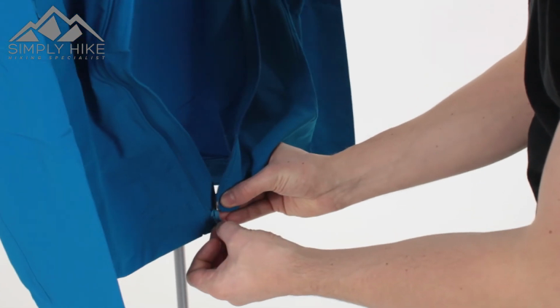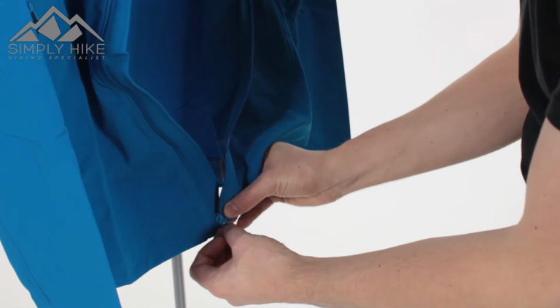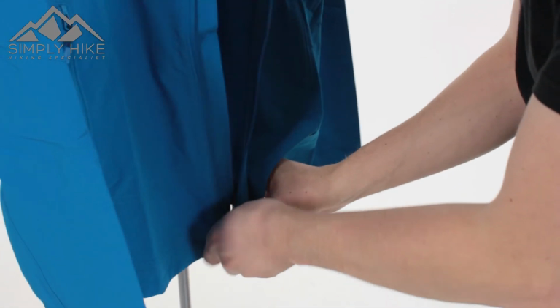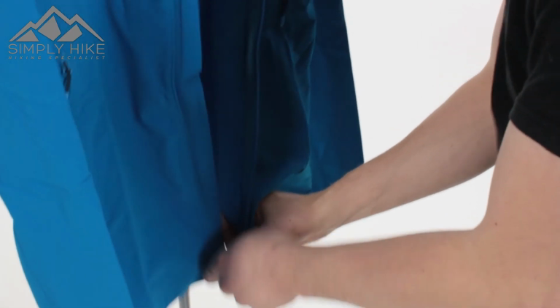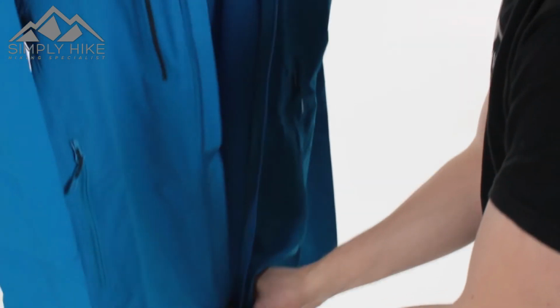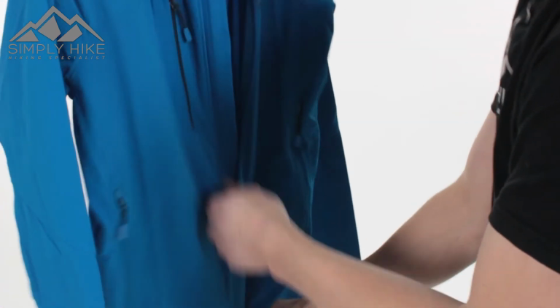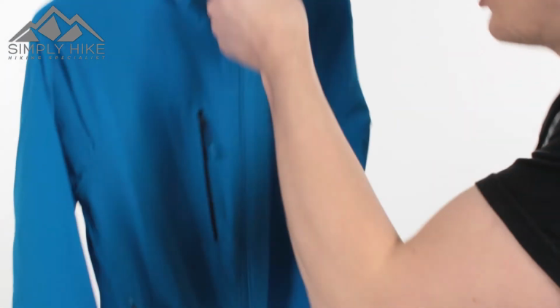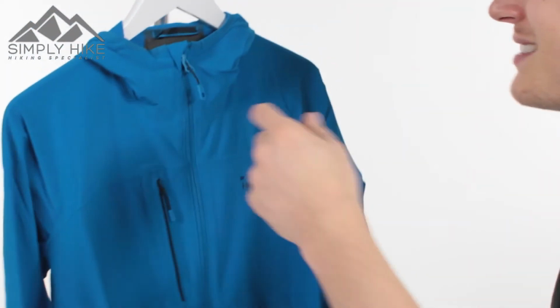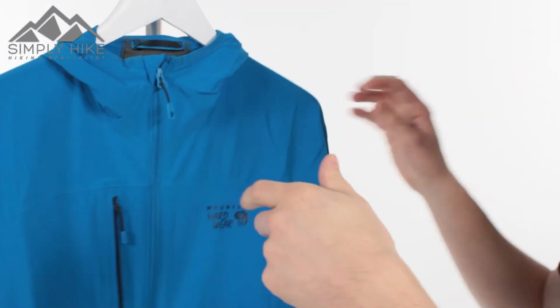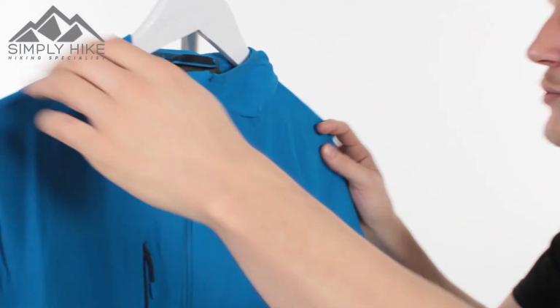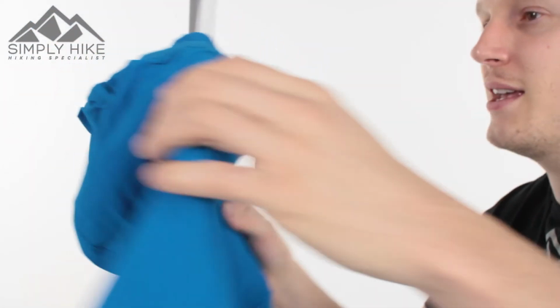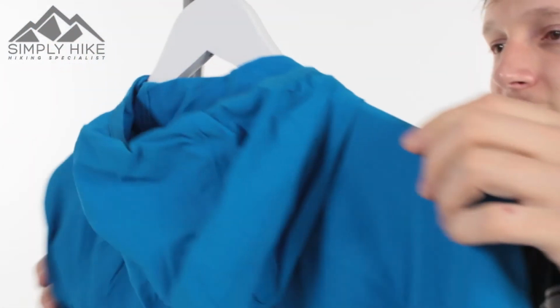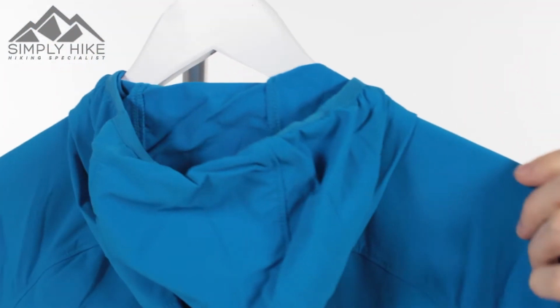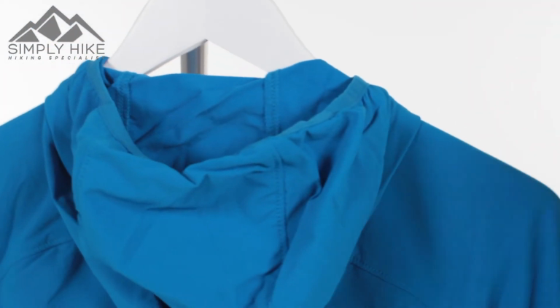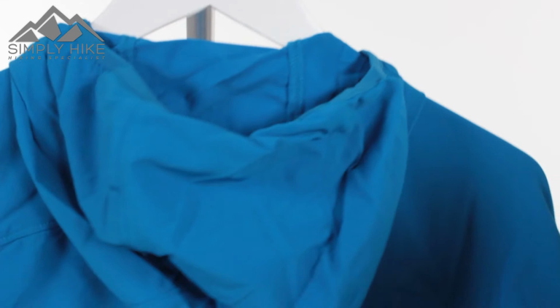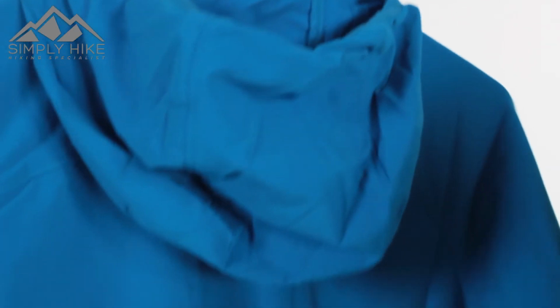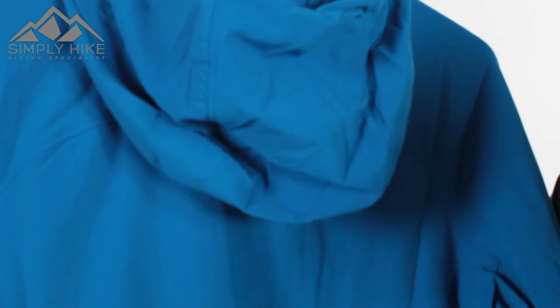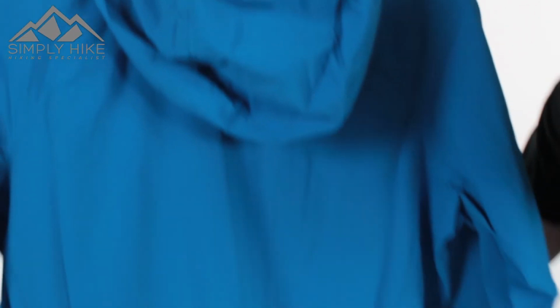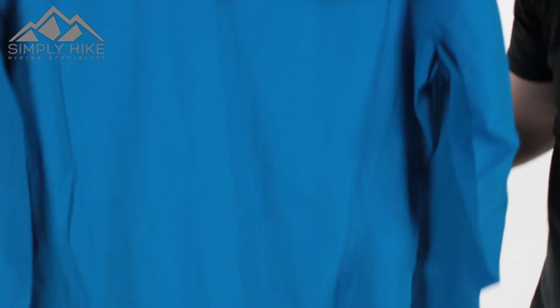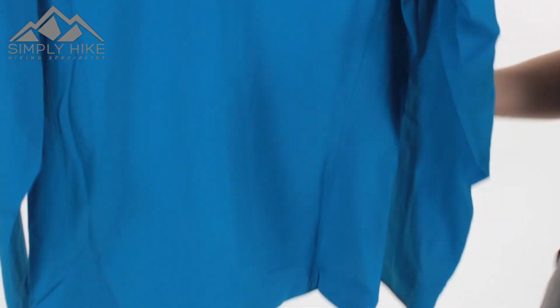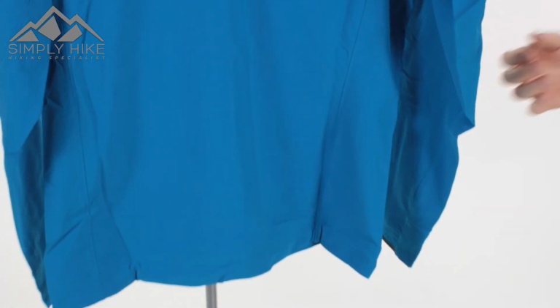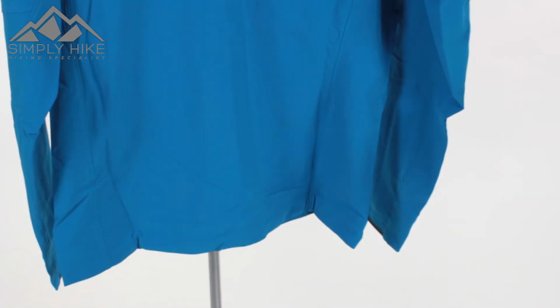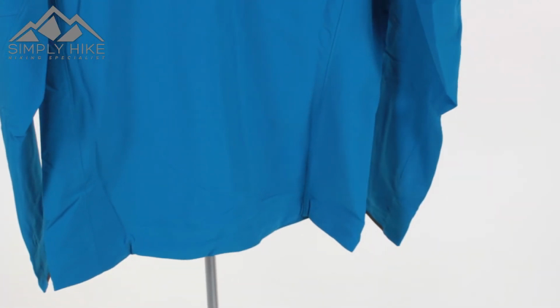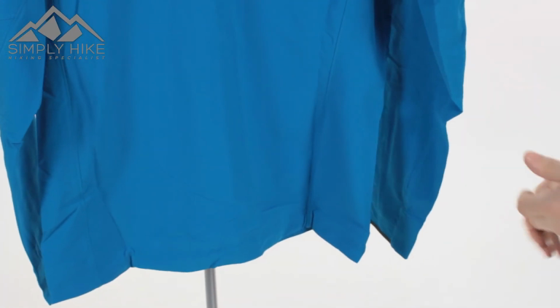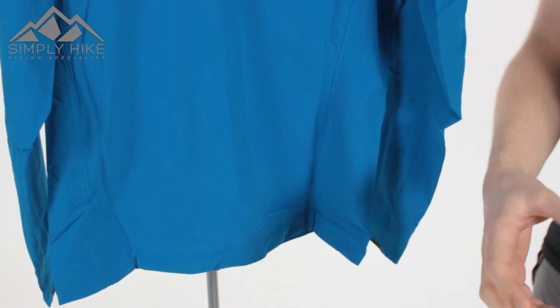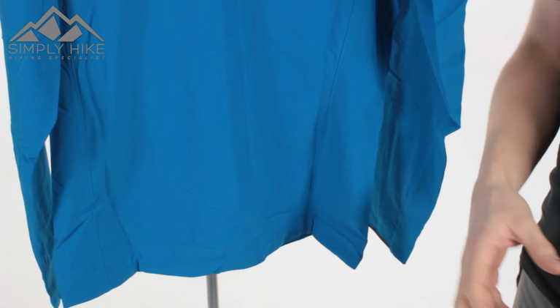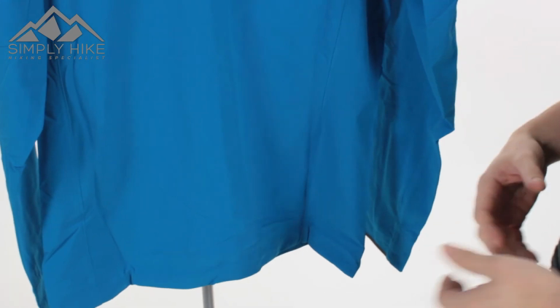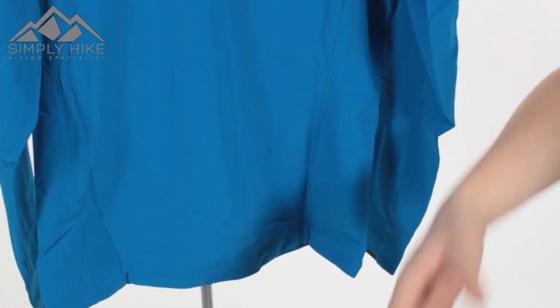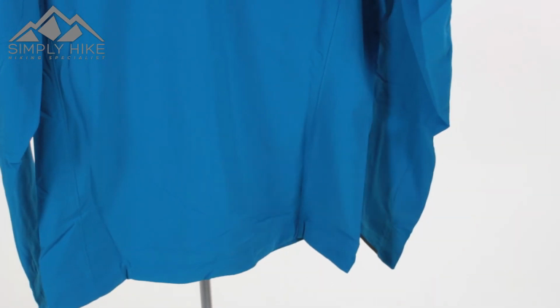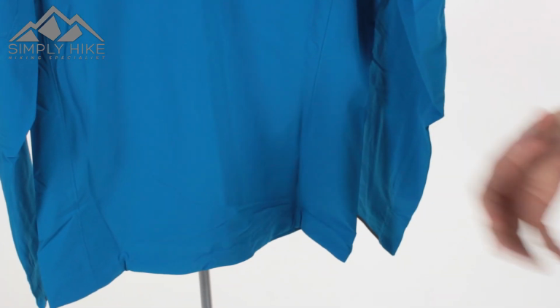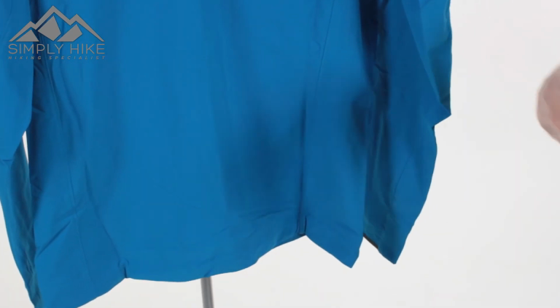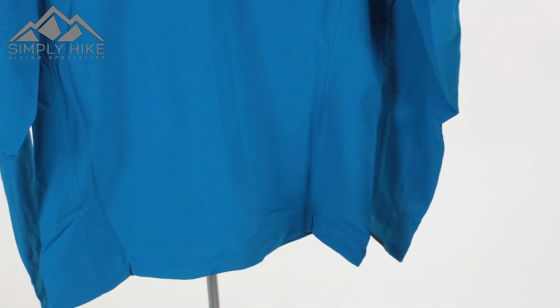Let's zip it up and take a look at the back. This soft shell has an alpine fit, which means it's slightly fitted on the sides and lower in the back. So if you're doing a bit of scrambling, climbing, or fast-paced hiking, the jacket is designed to move with you rather than against you.